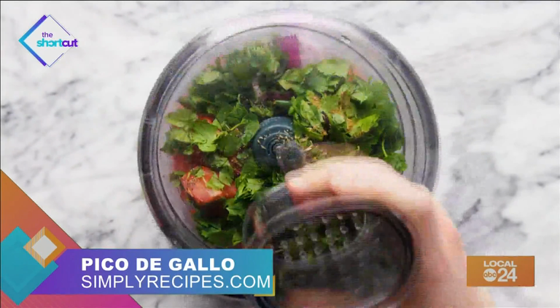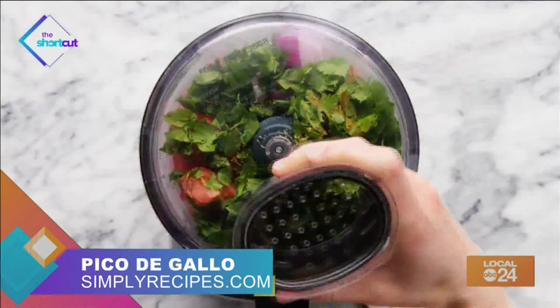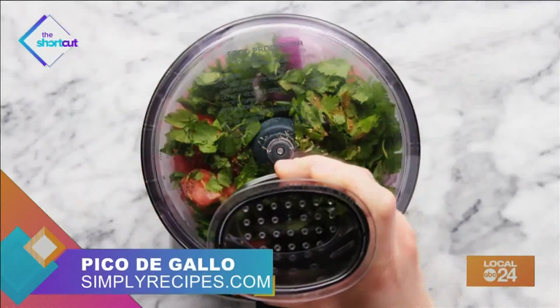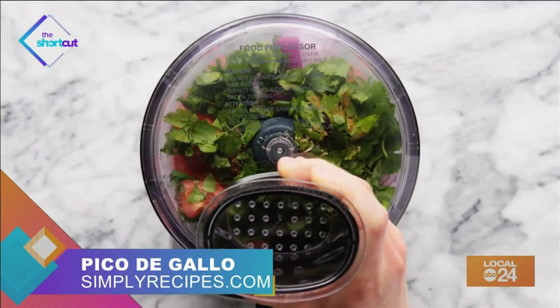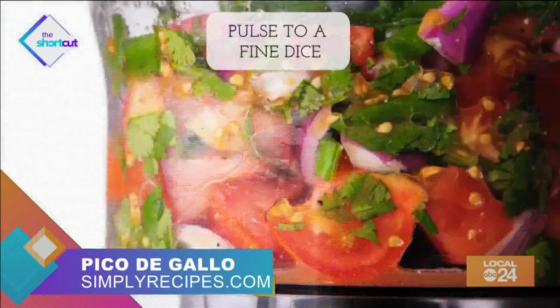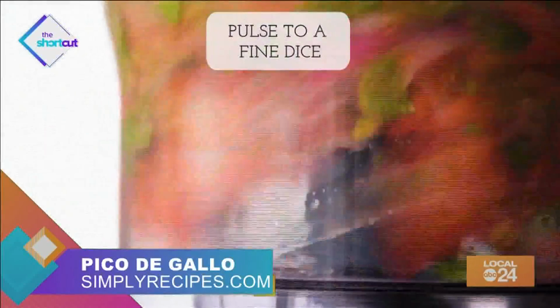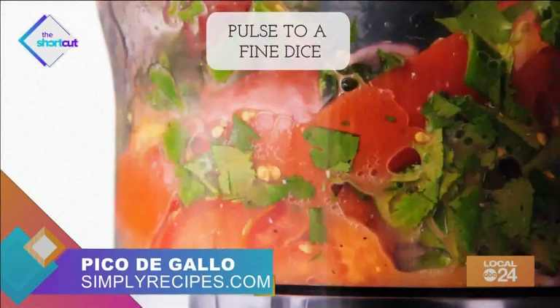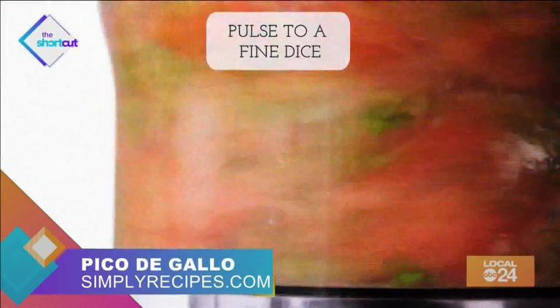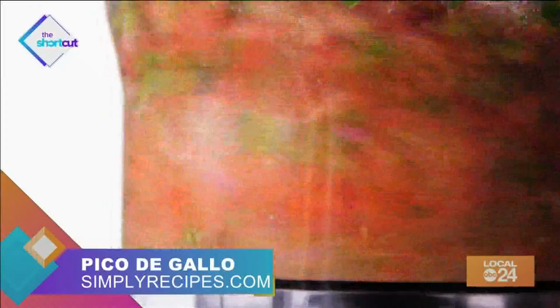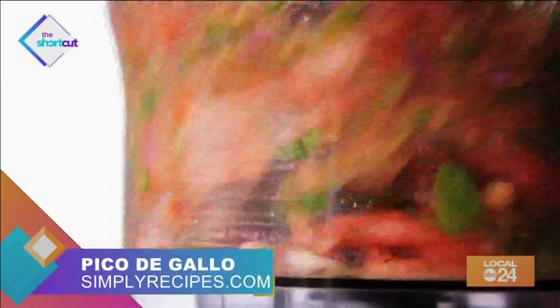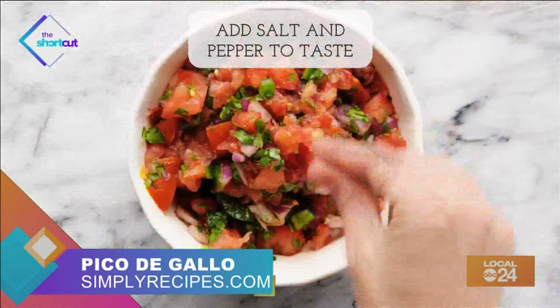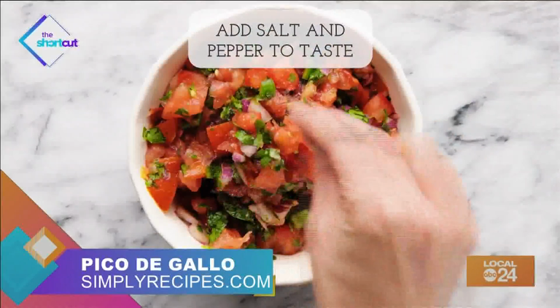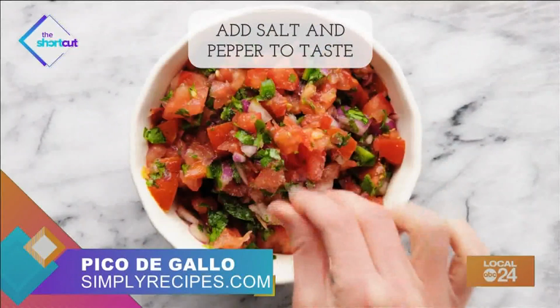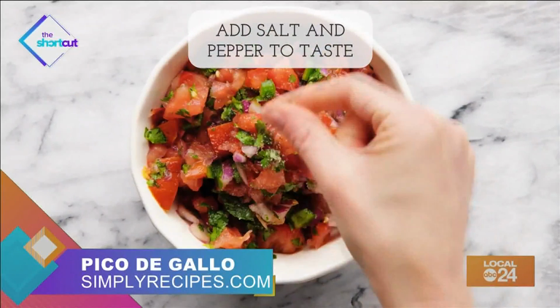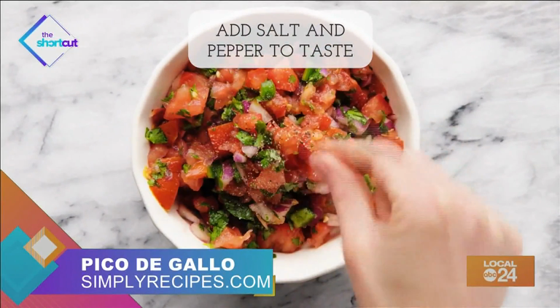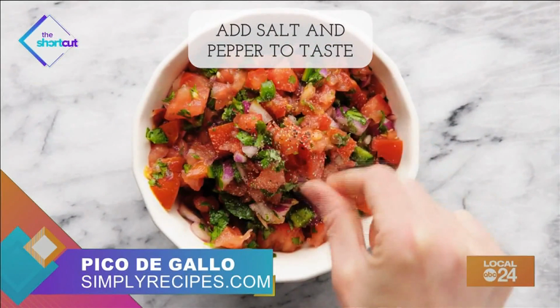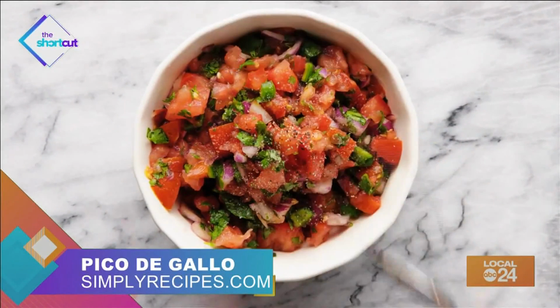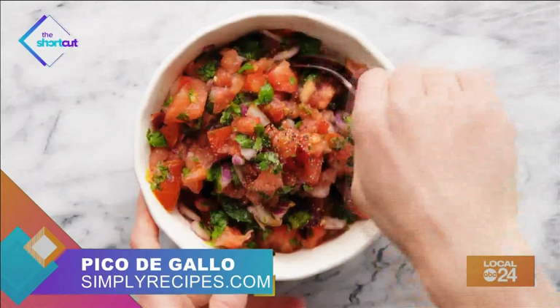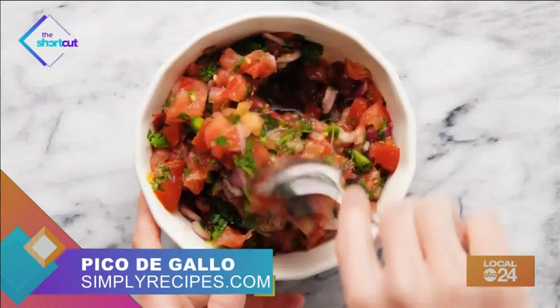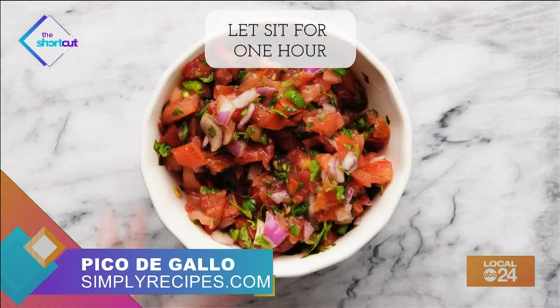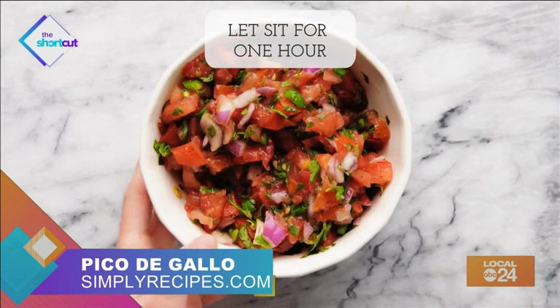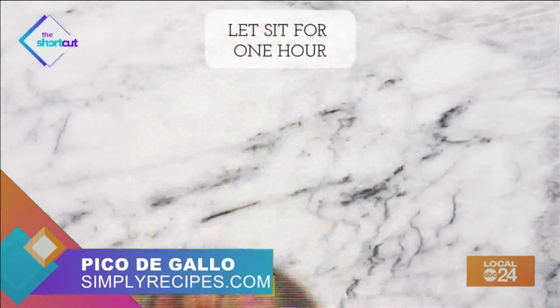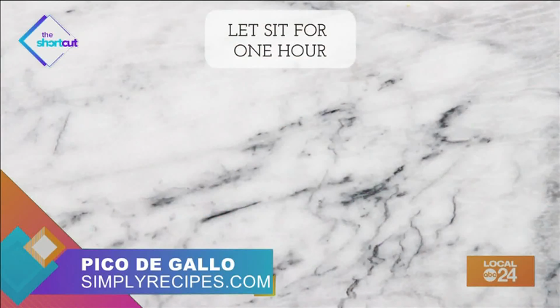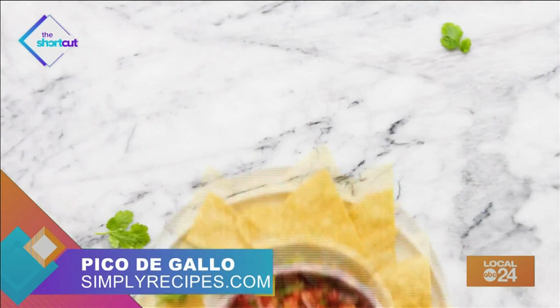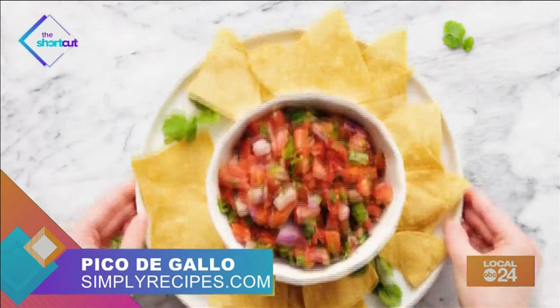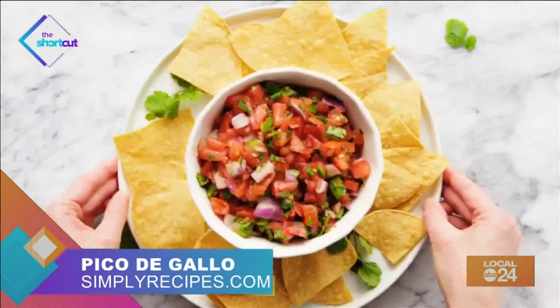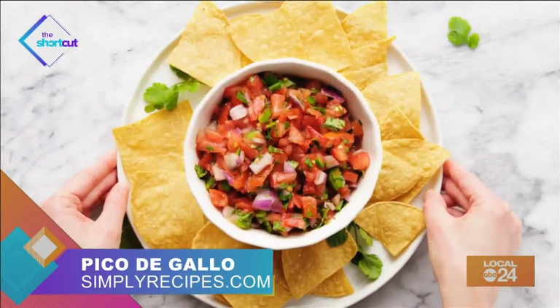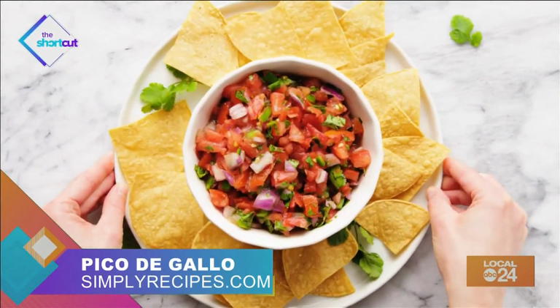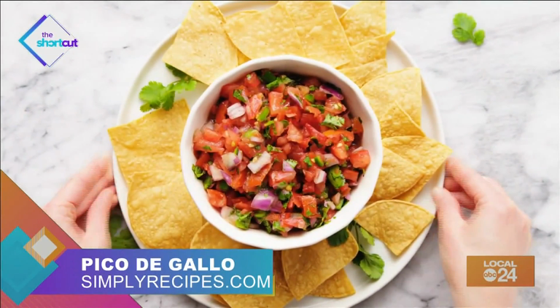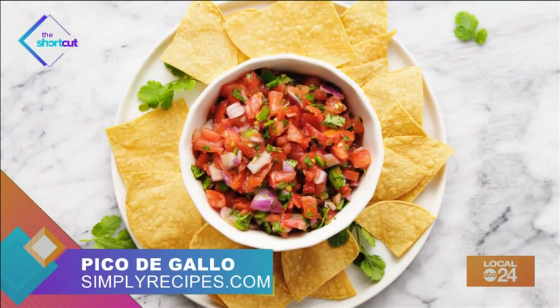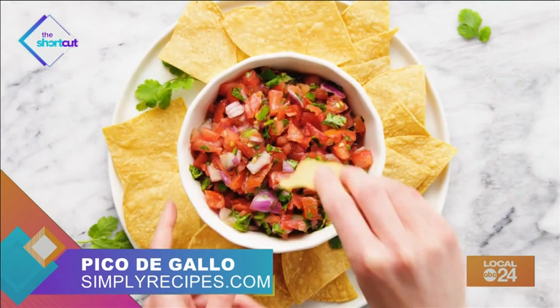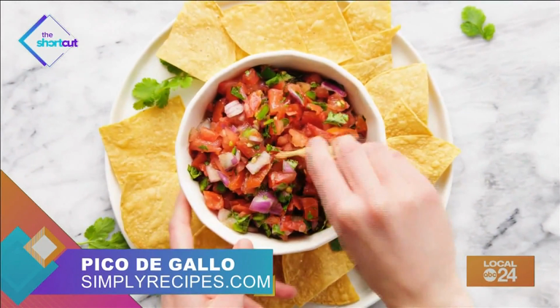Next, pulse to a fine dice. You don't want it too watery, though. Add a little bit more salt and pepper for taste, mix it all up, and let it sit for one hour. And in no time, you have the perfect salsa with just the right amount of spice.